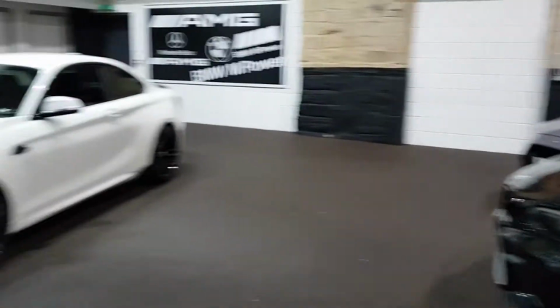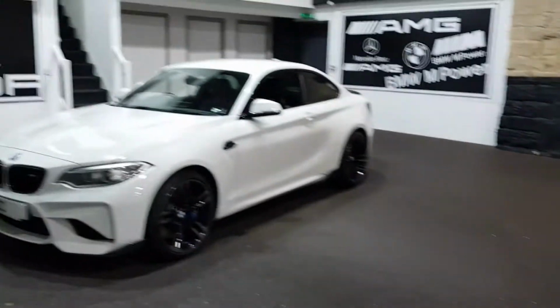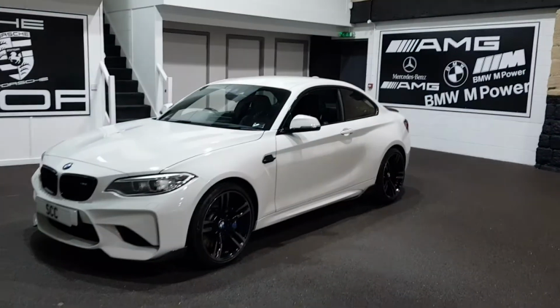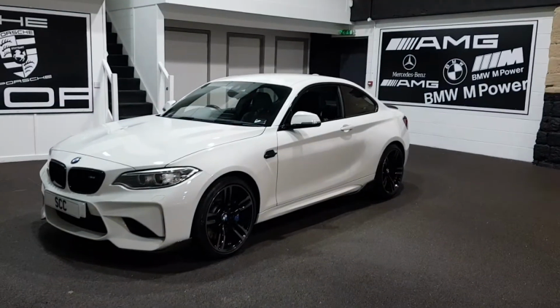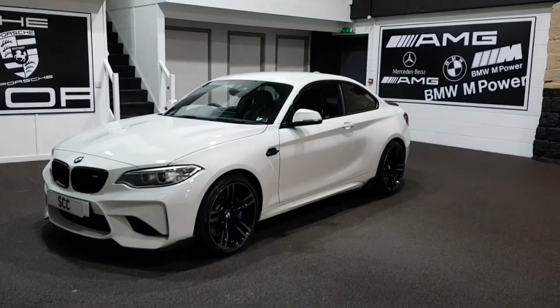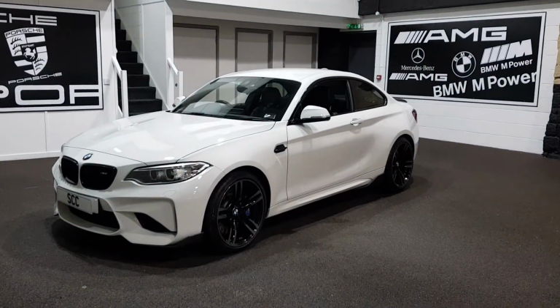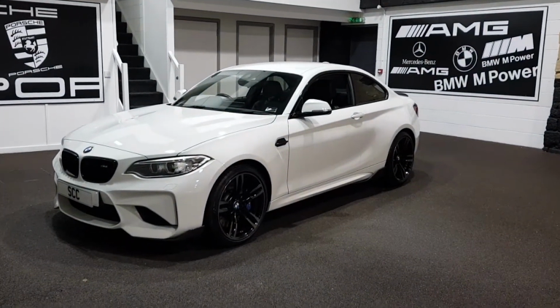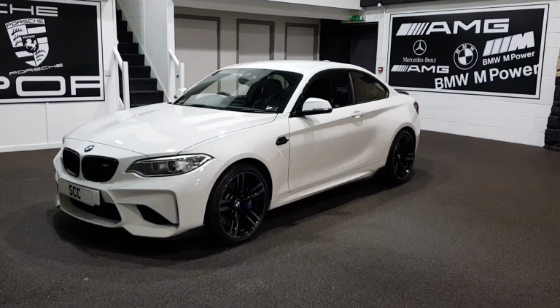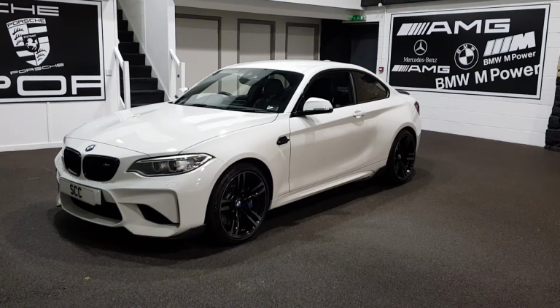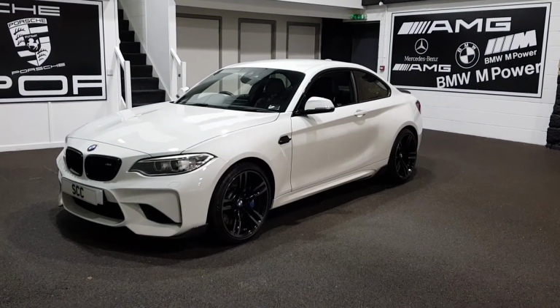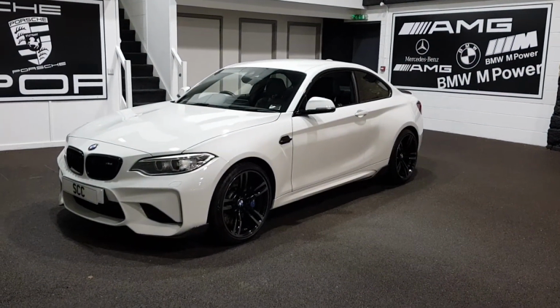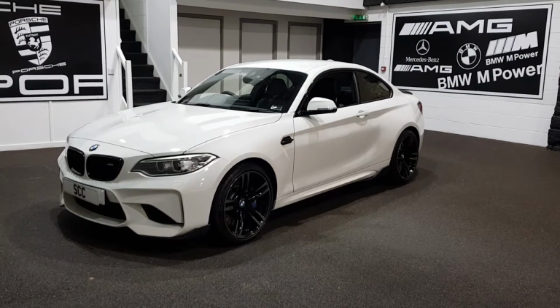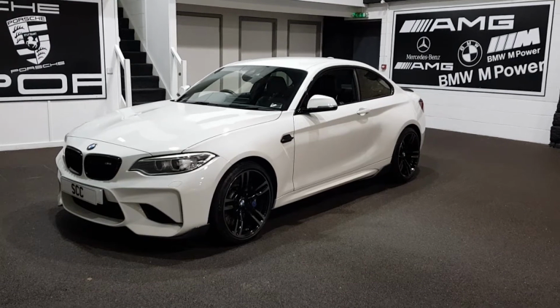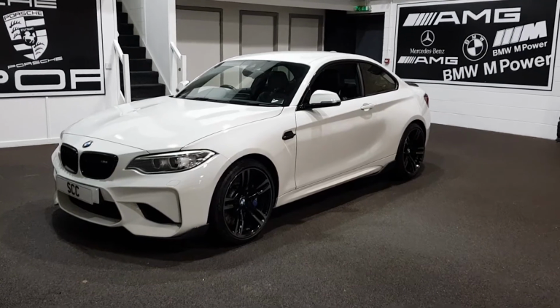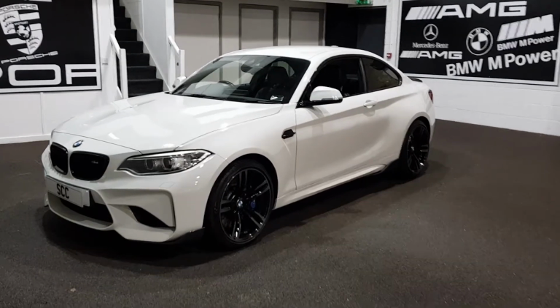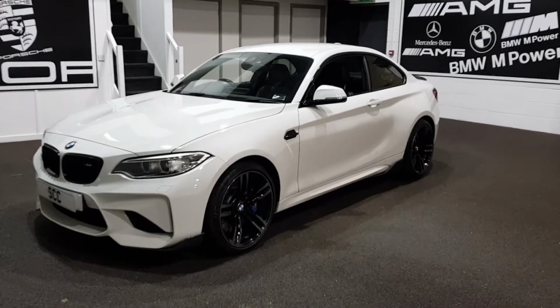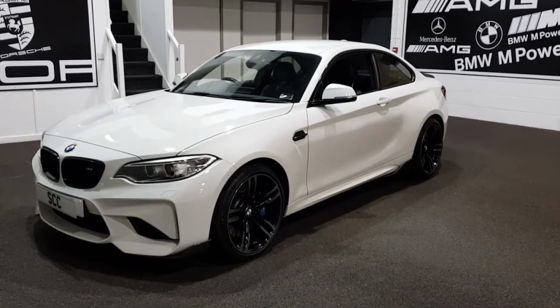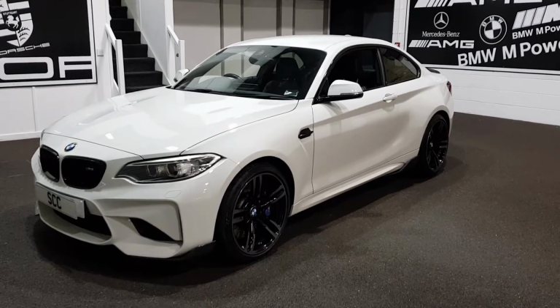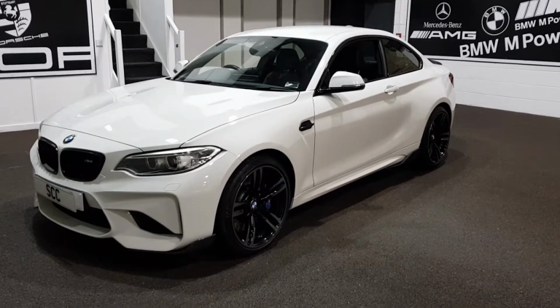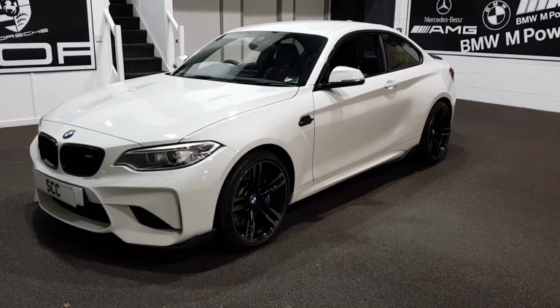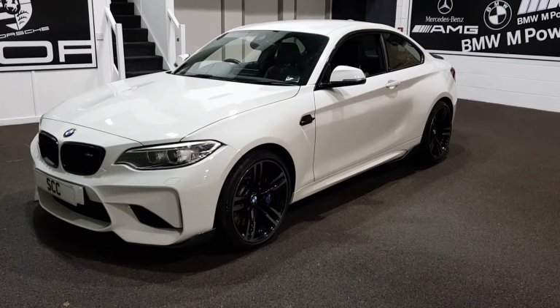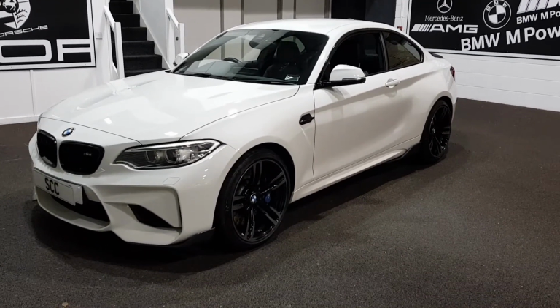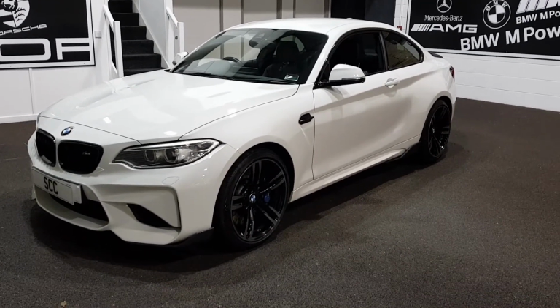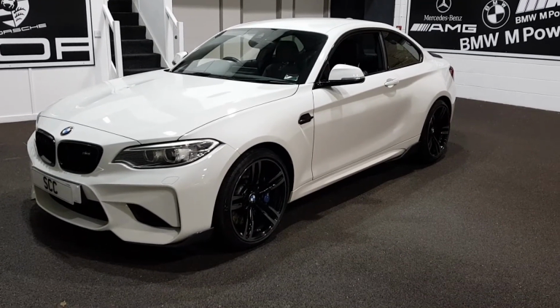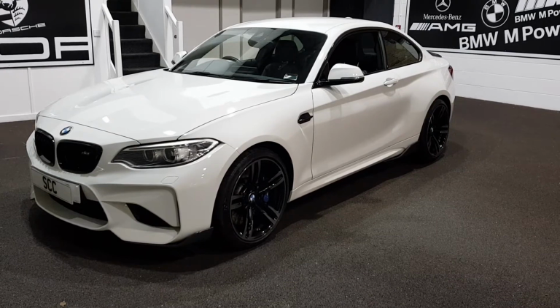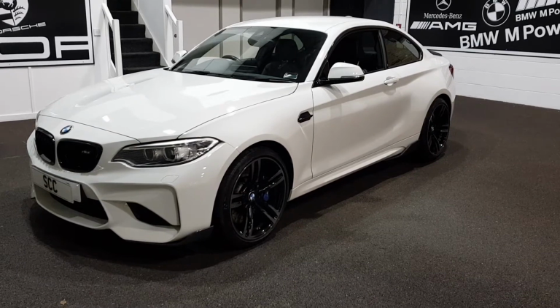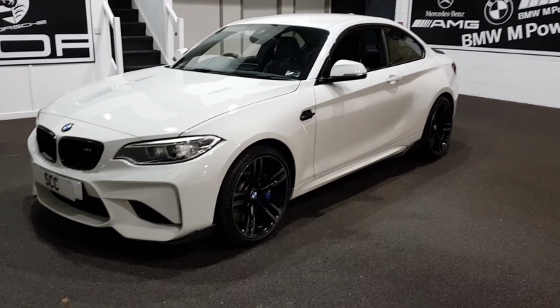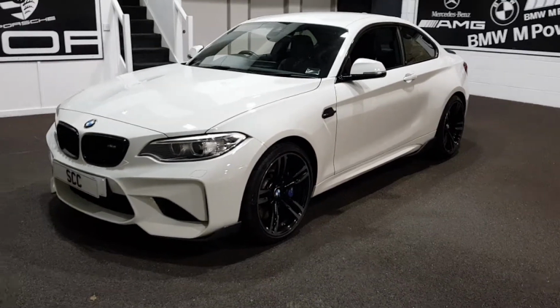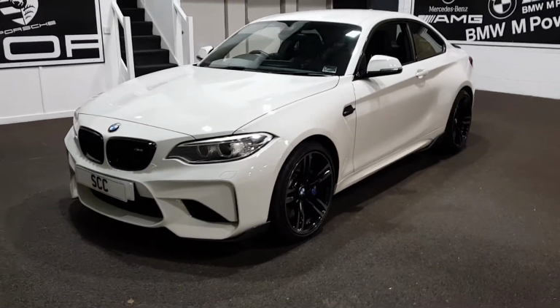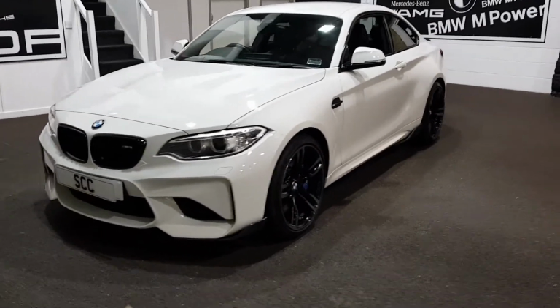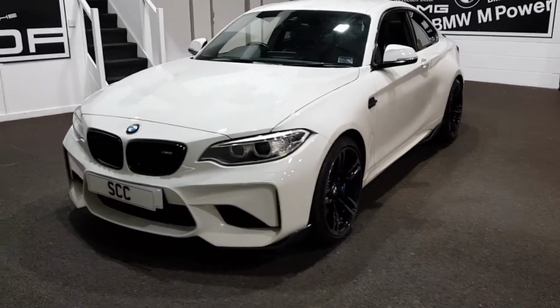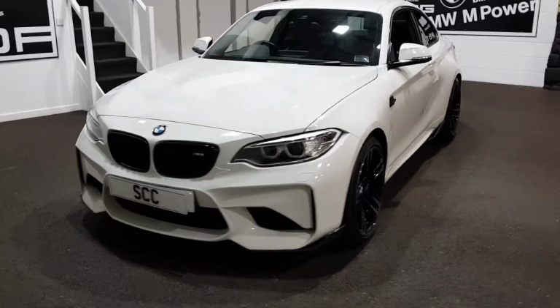We're bringing you our latest BMW M2. We have a choice of three at the time of the advert — two white and one black car. We've got a lovely BMW here in Alpine White M2. This has got some nice carbon parts on it.